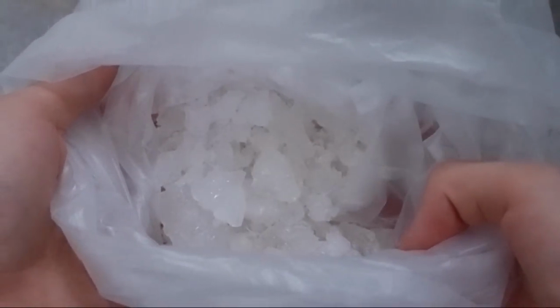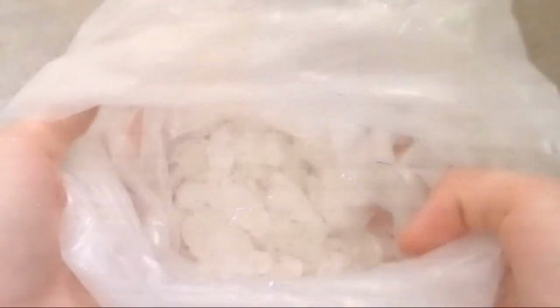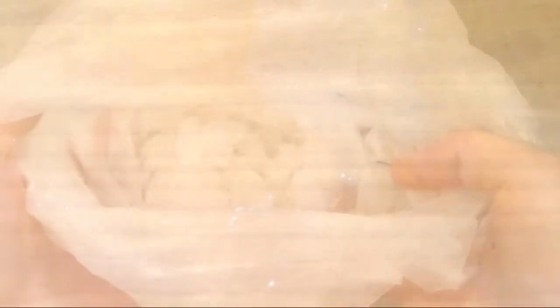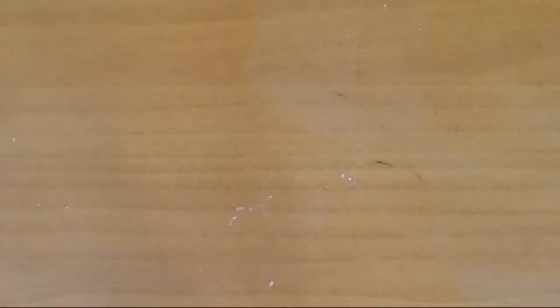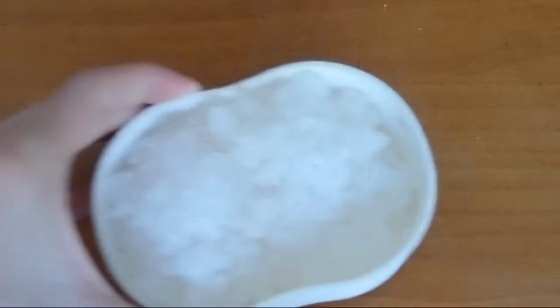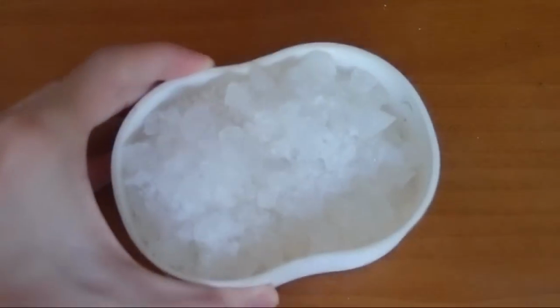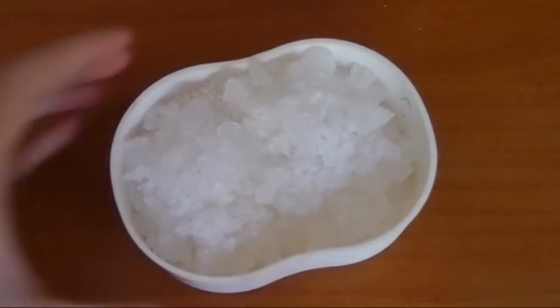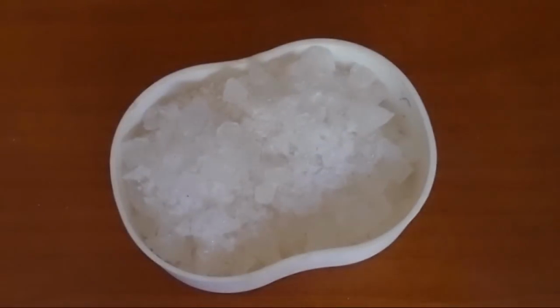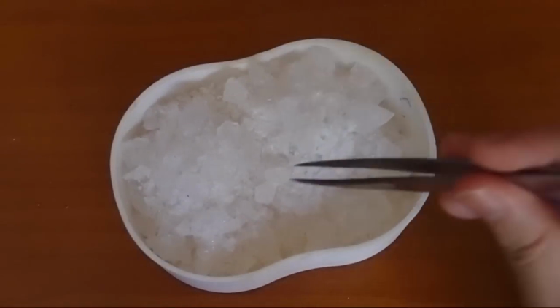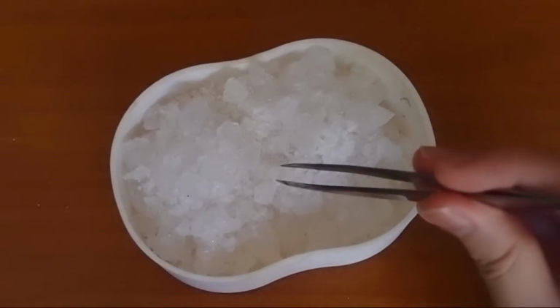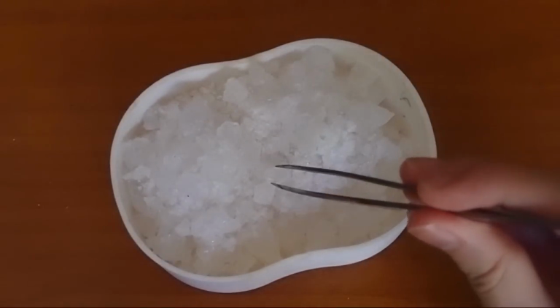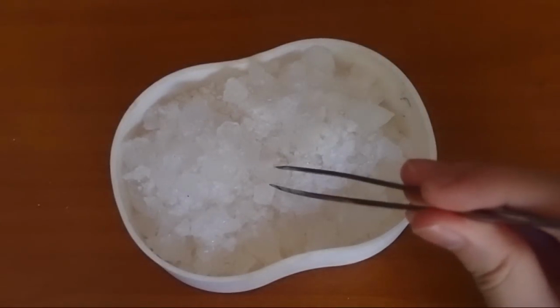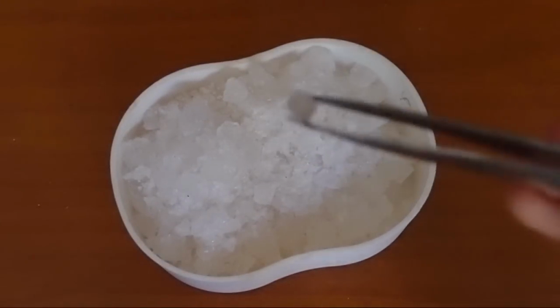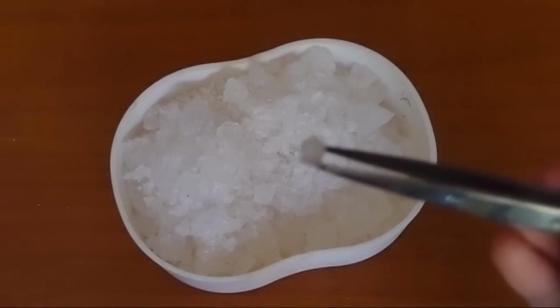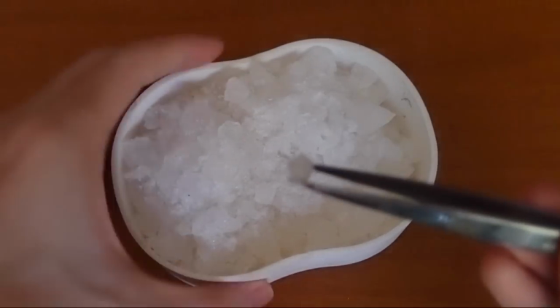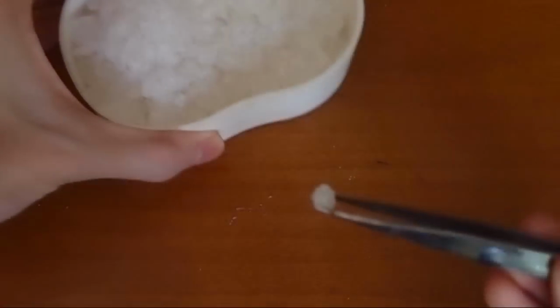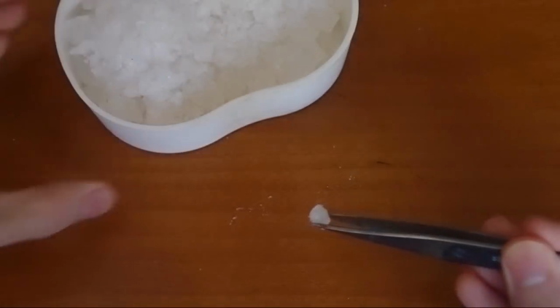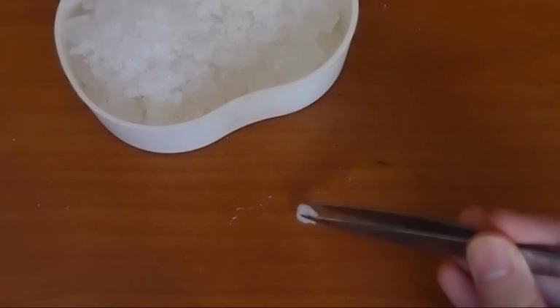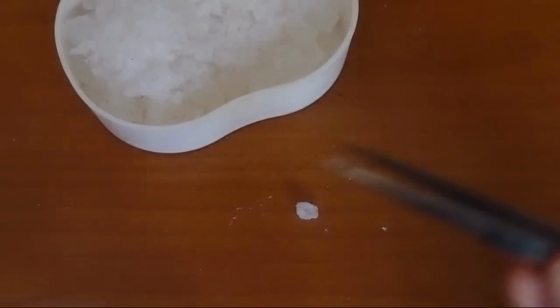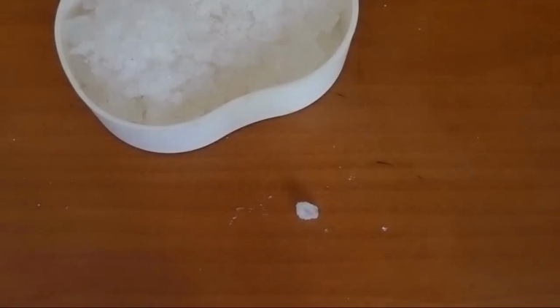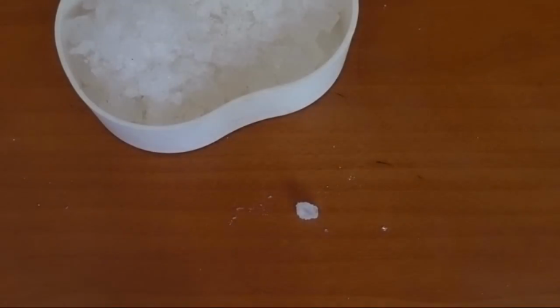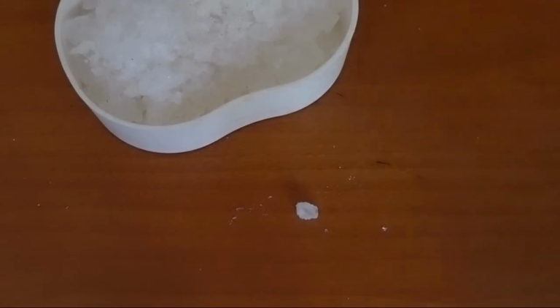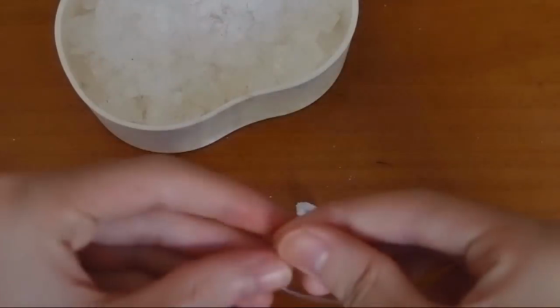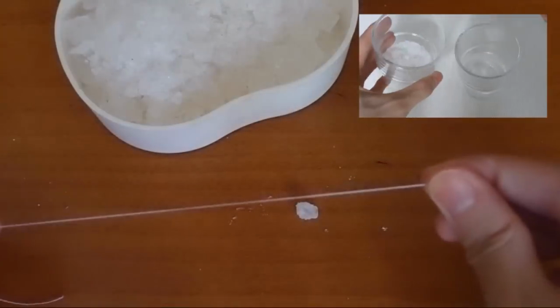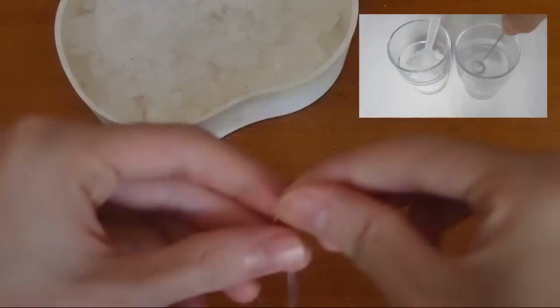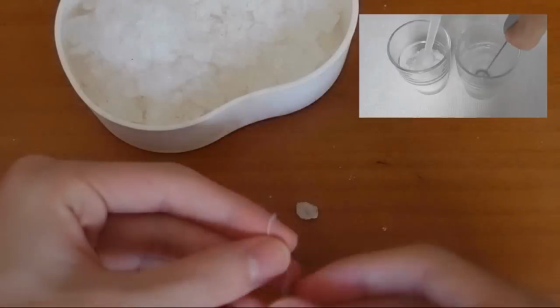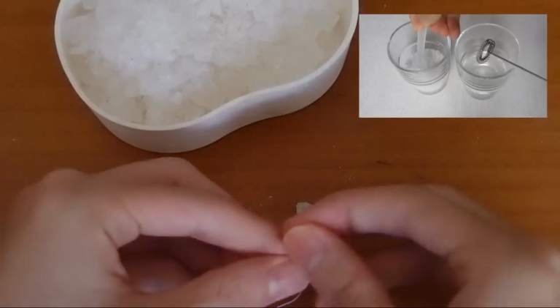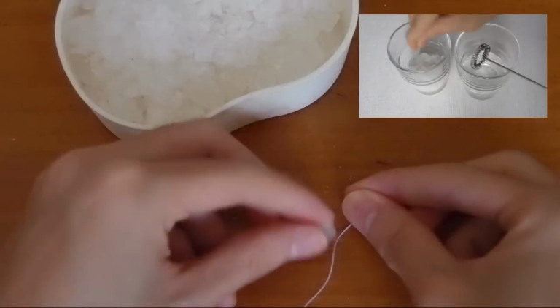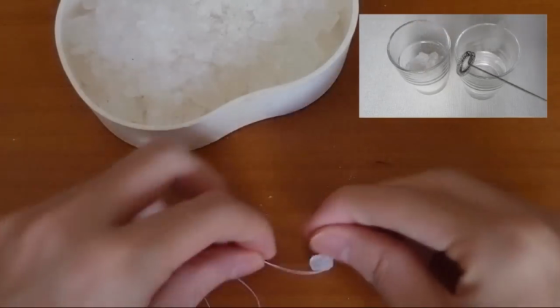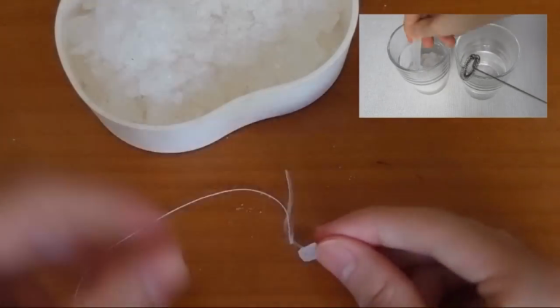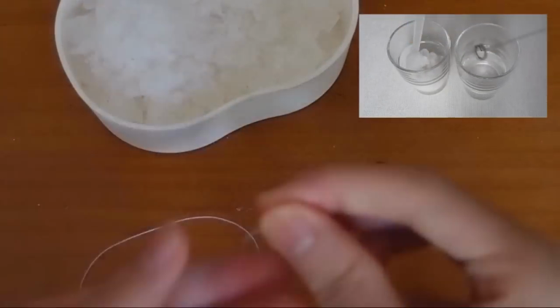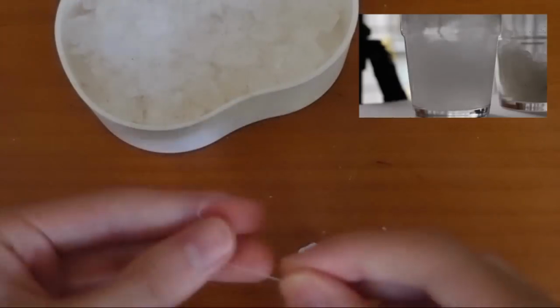Now choose a small piece of alum crystal as the seed crystal. I can do it like this because they are already pure alum crystals. If you don't know how to make one when using alum powder or impure alum,